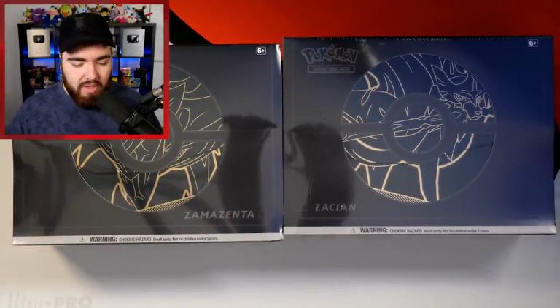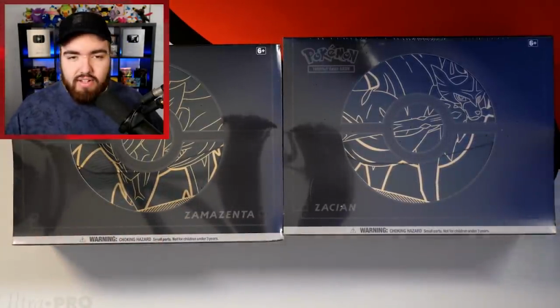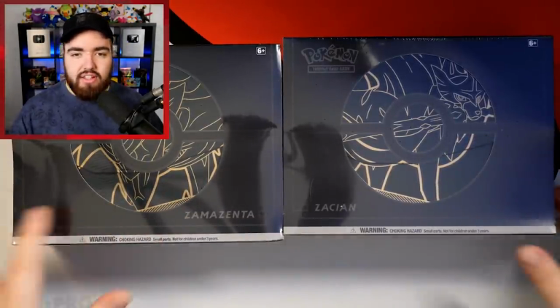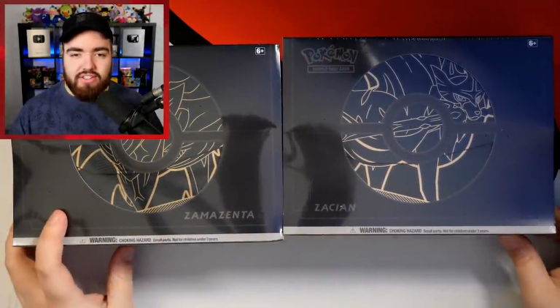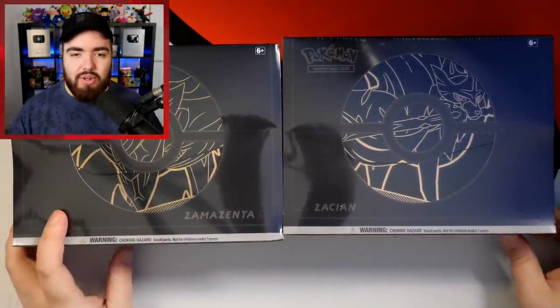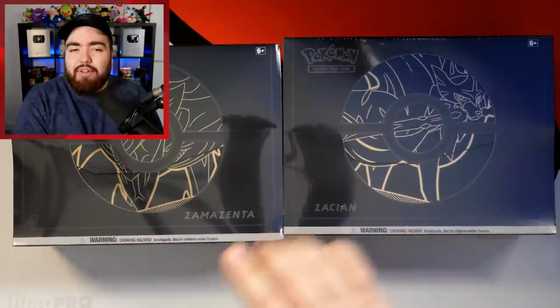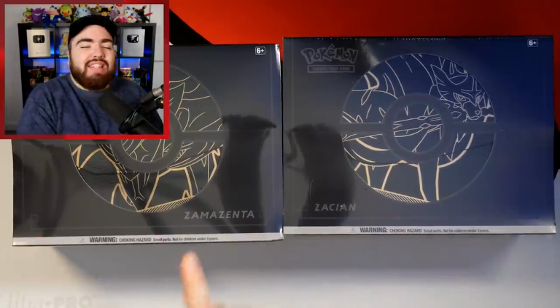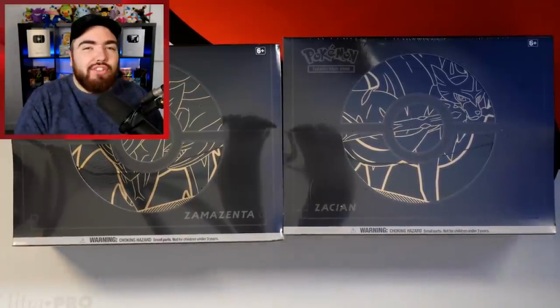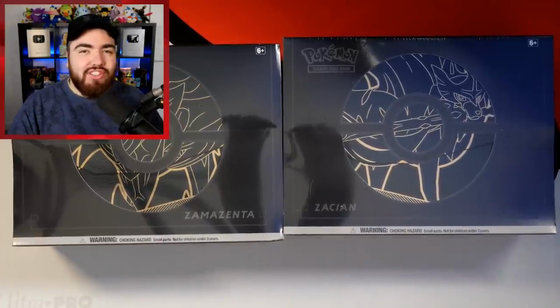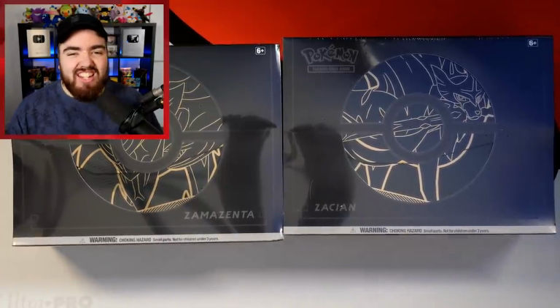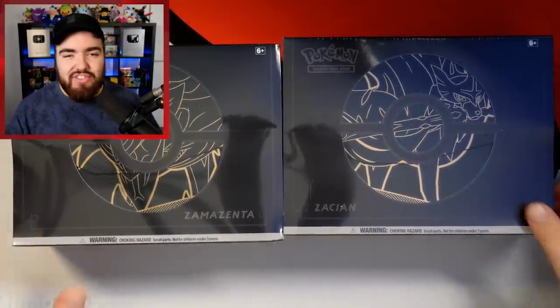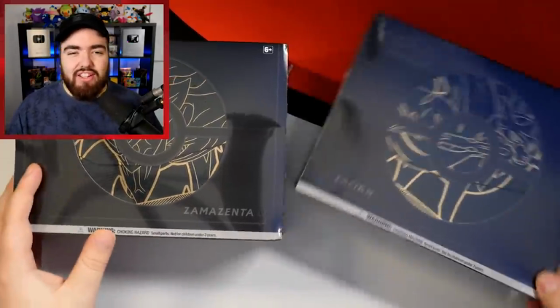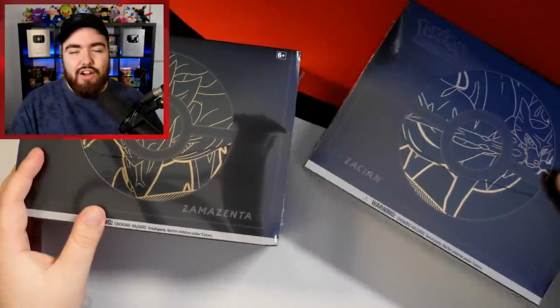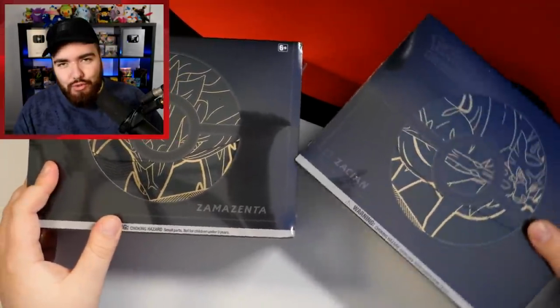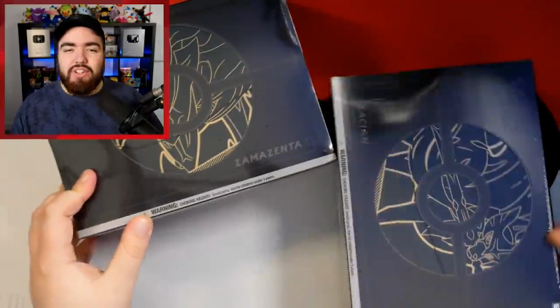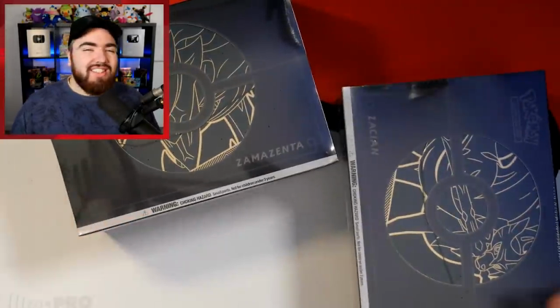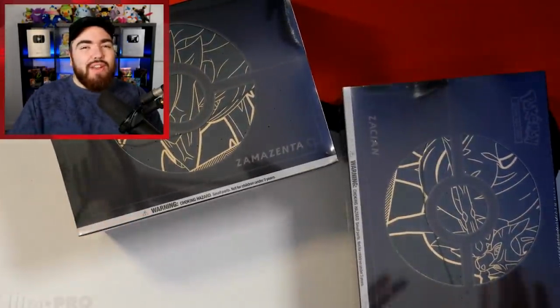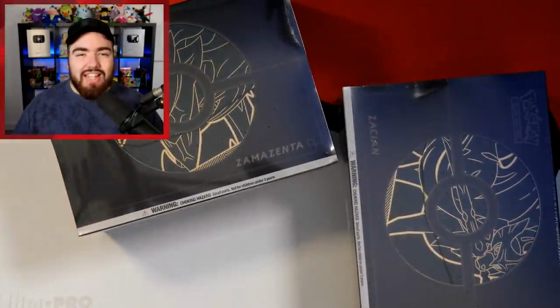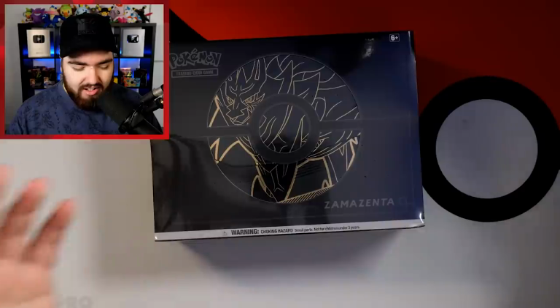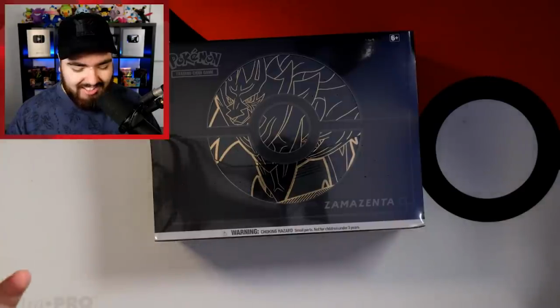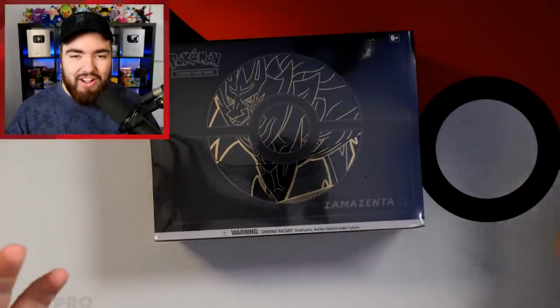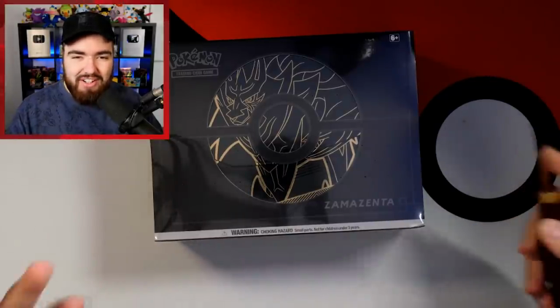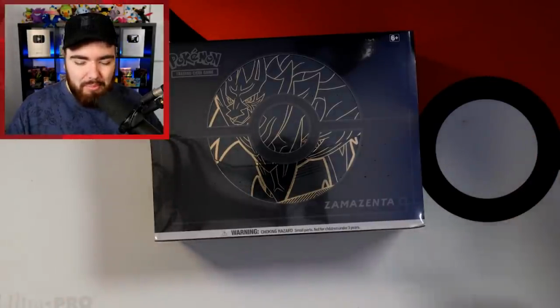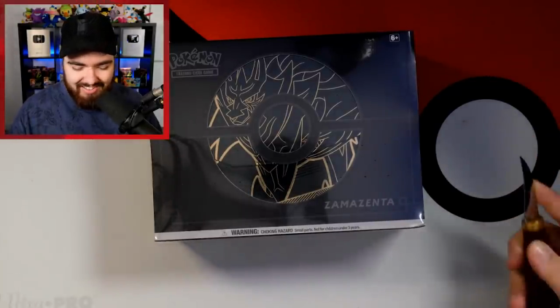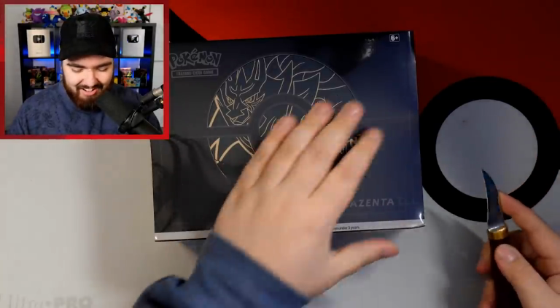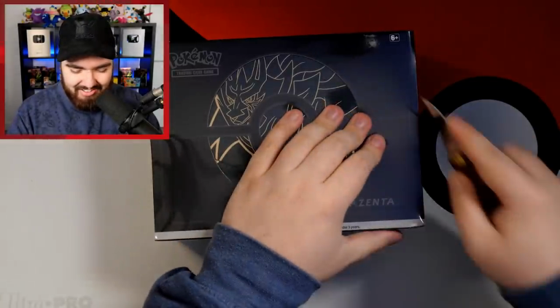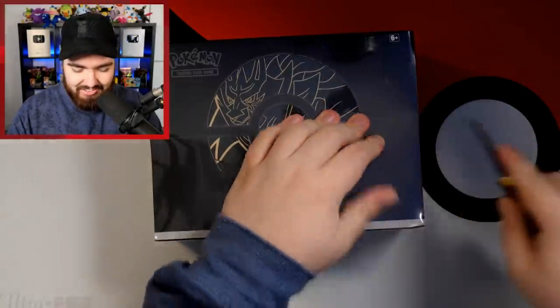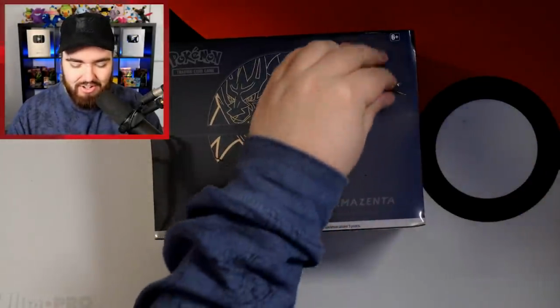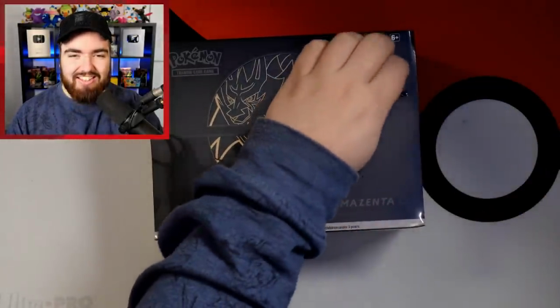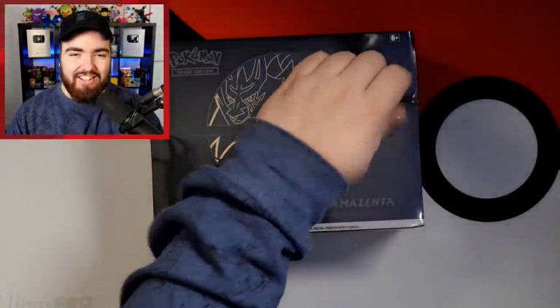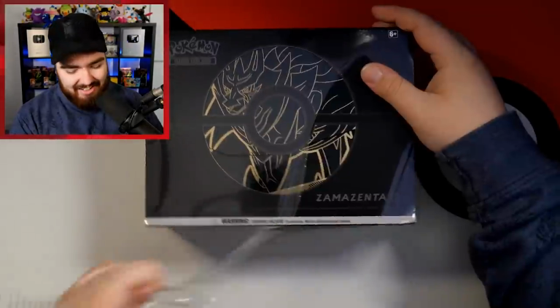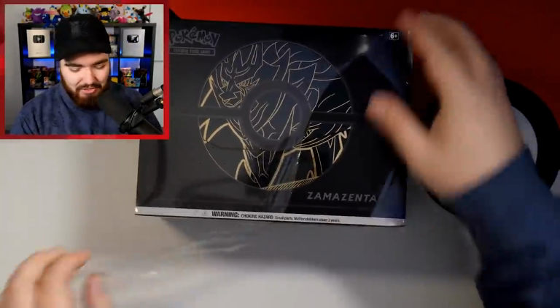Let's get into this and start opening. I want to go with Zamazenta first because Zacian is my favorite out of the two, so we're going to save the best till last. I don't want to break into this though — it's just too nice. Oh, it's been done. The seal's been broken, guys. We are in.